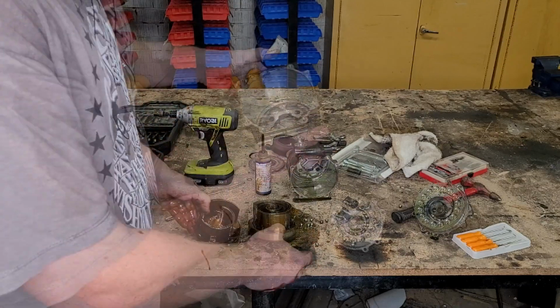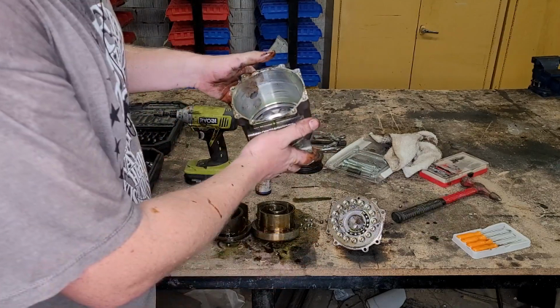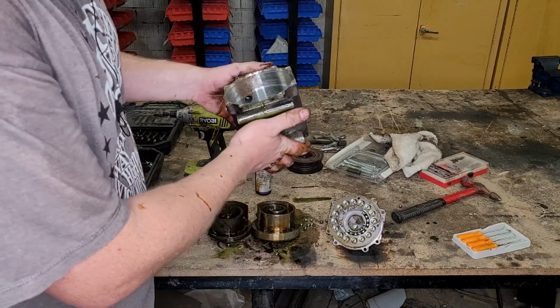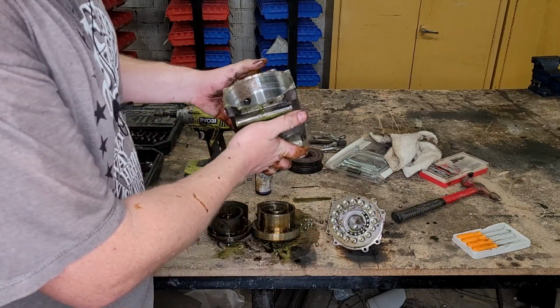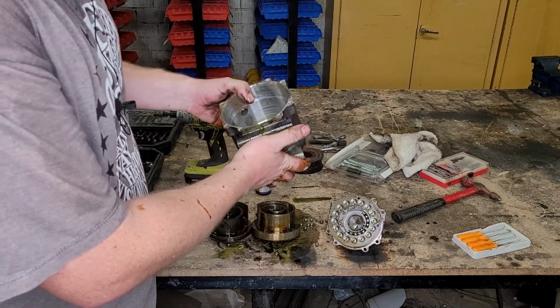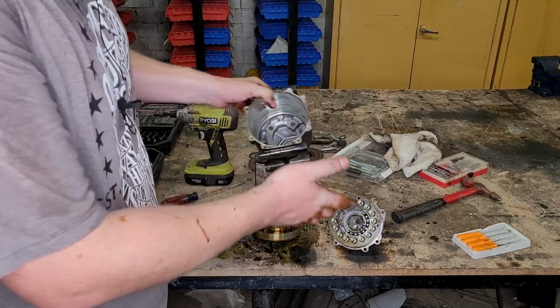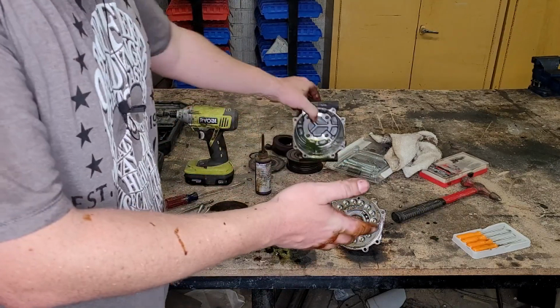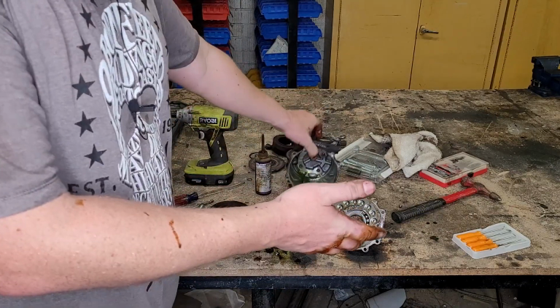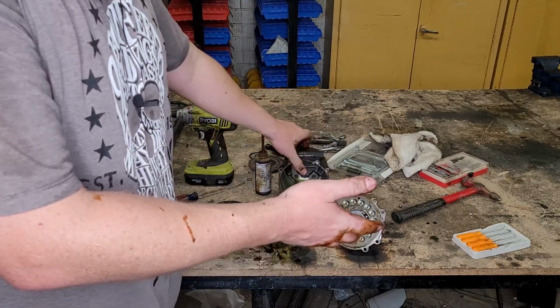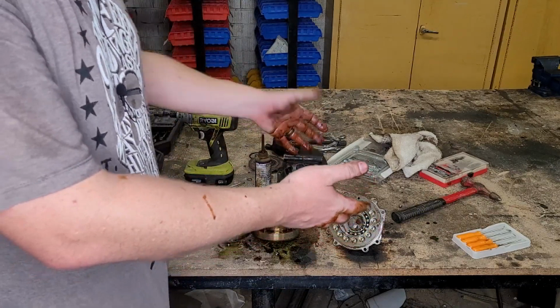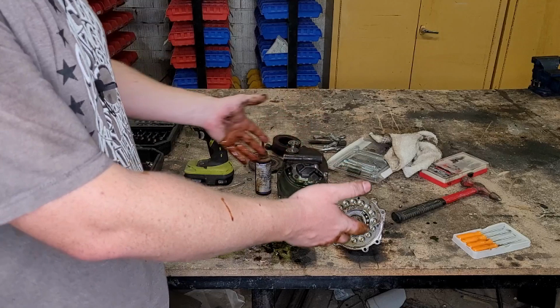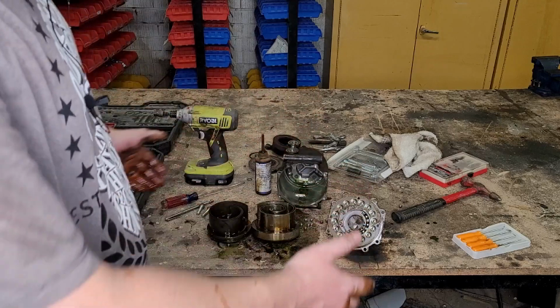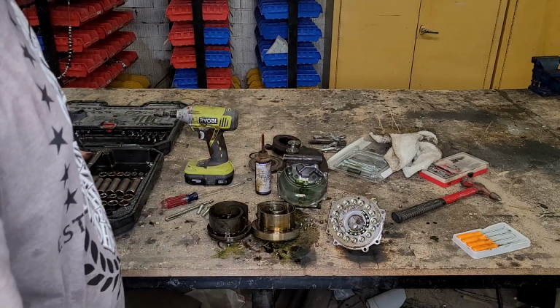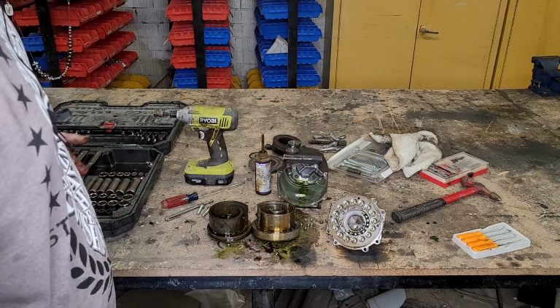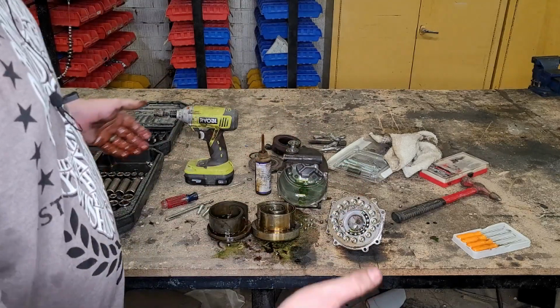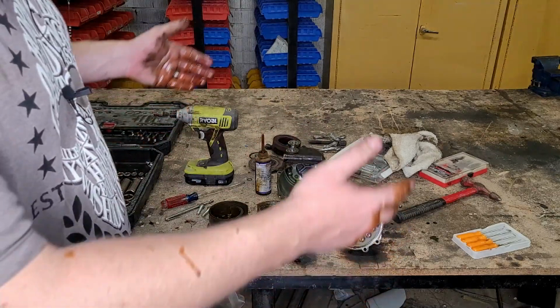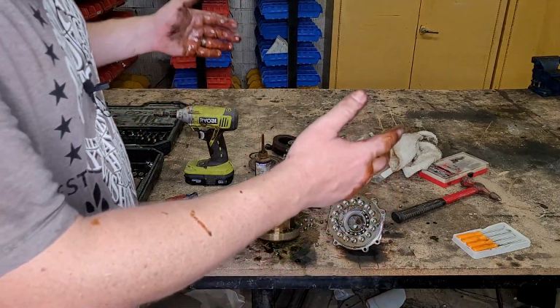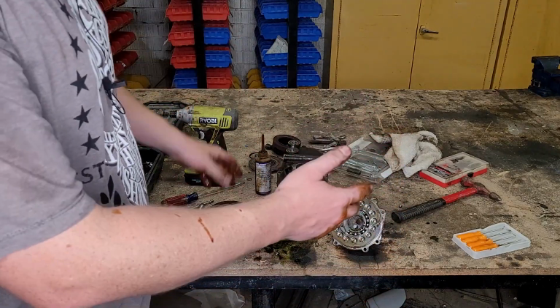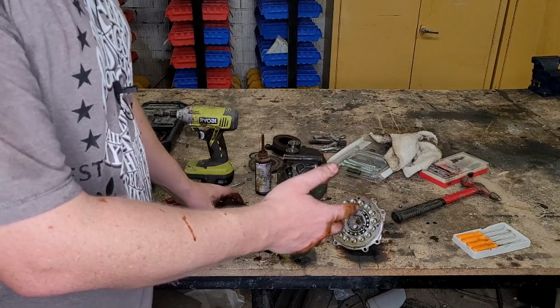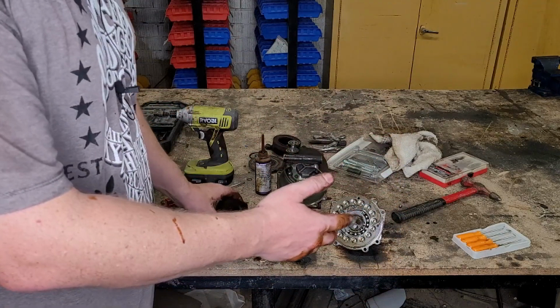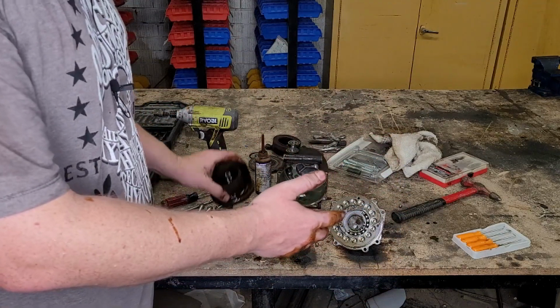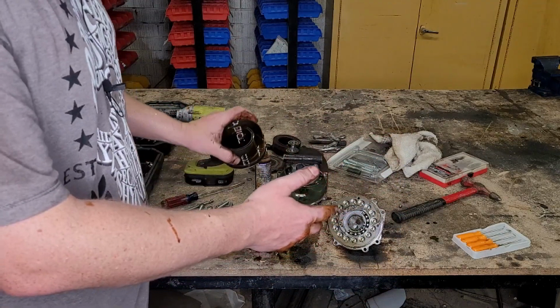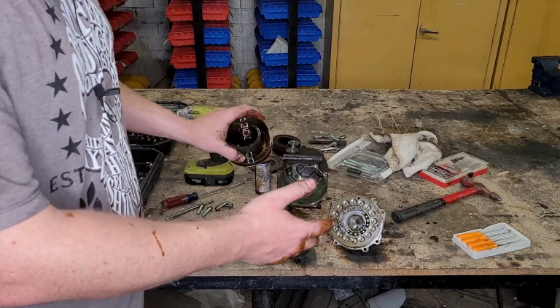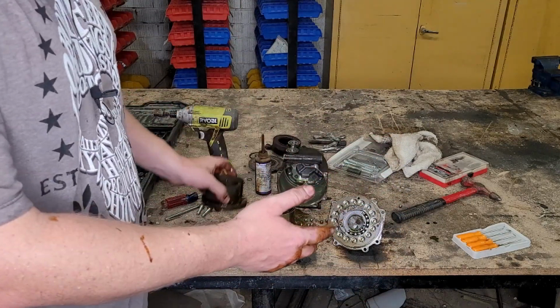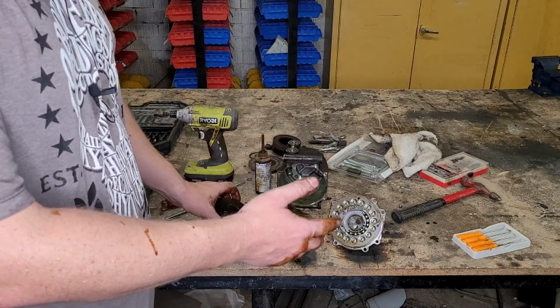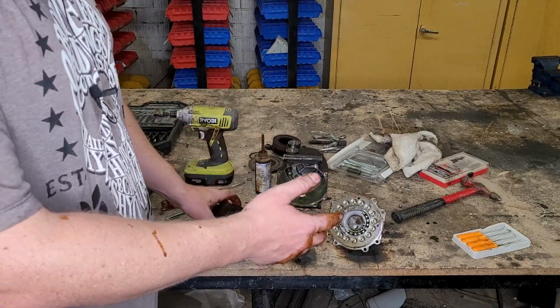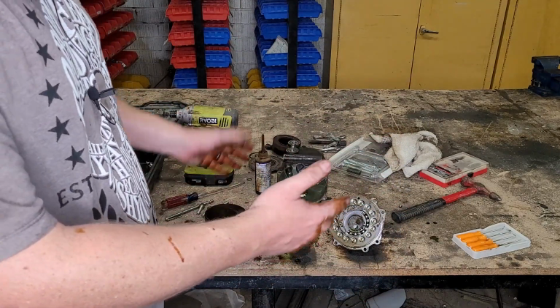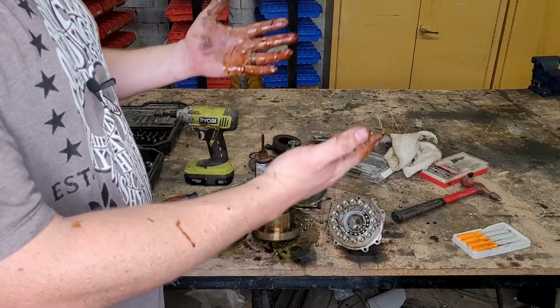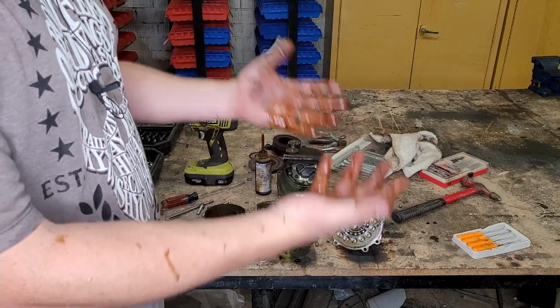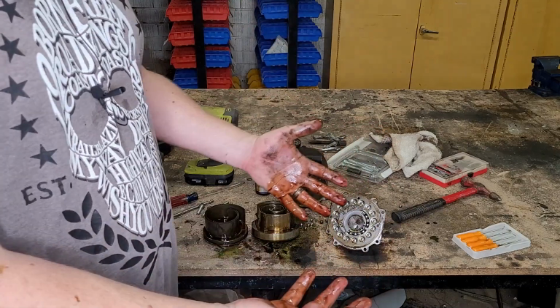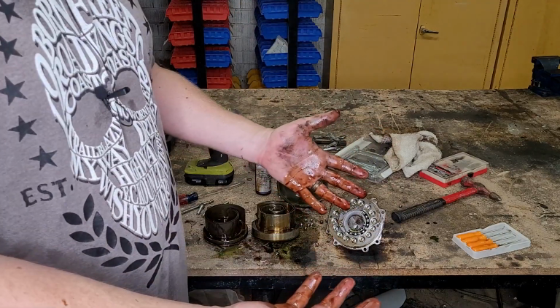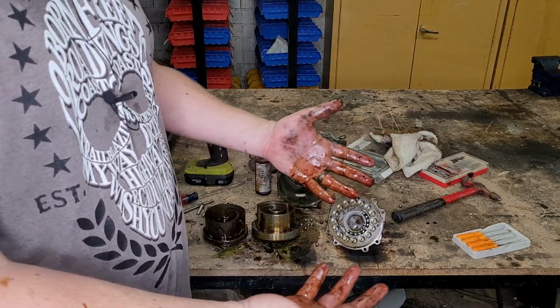That's cool. I just love cool things like that. I'm glad we were able to figure it out. Any questions or comments? Drop them down below. I'll see you guys in the next one. I'm going to go wash this off my hands.